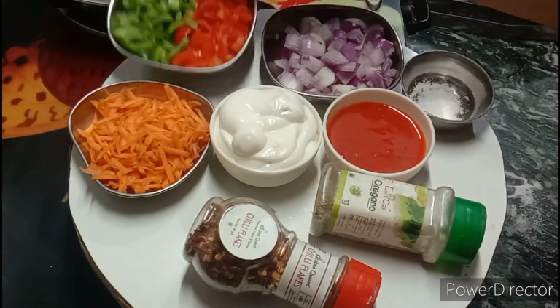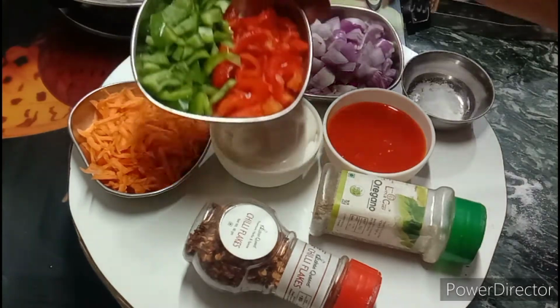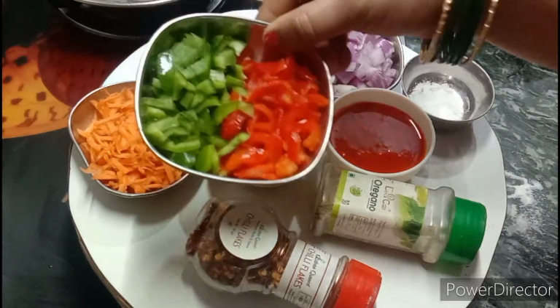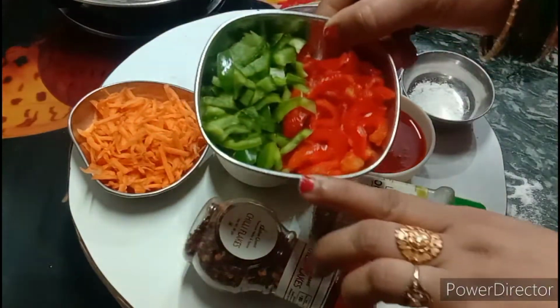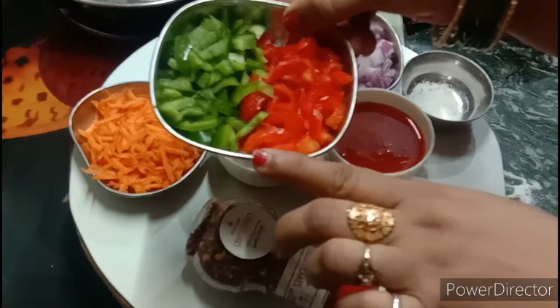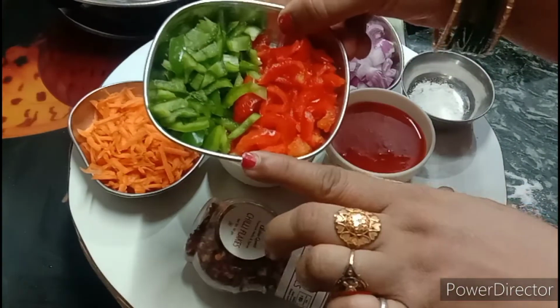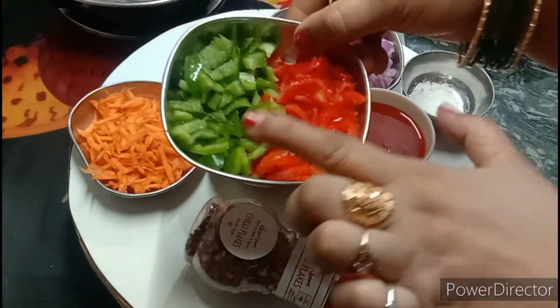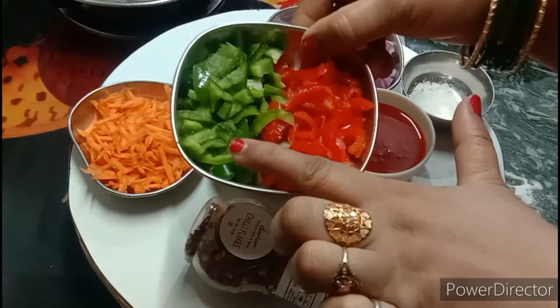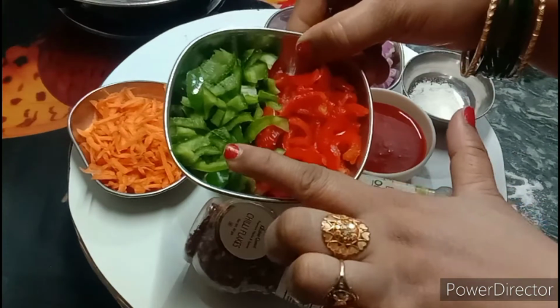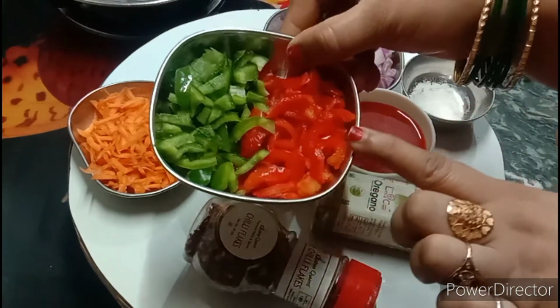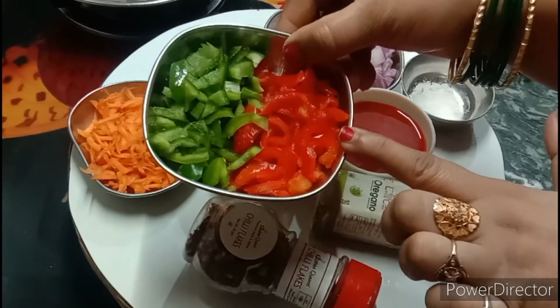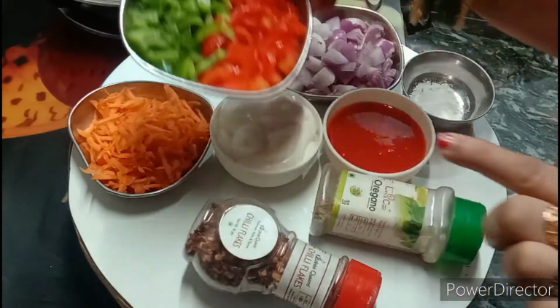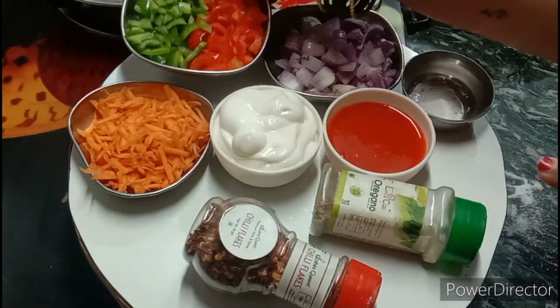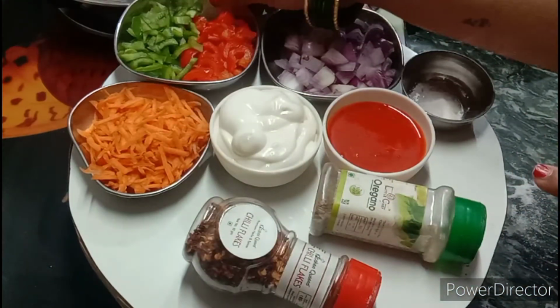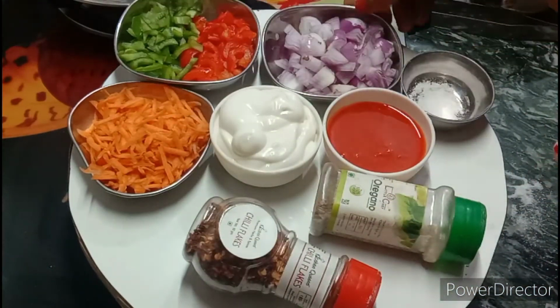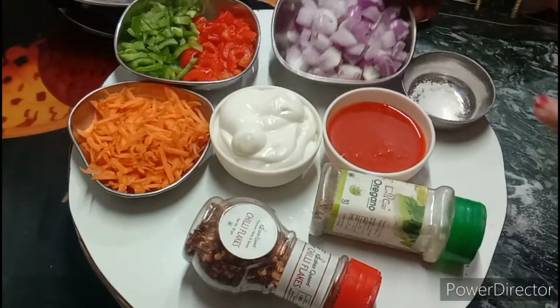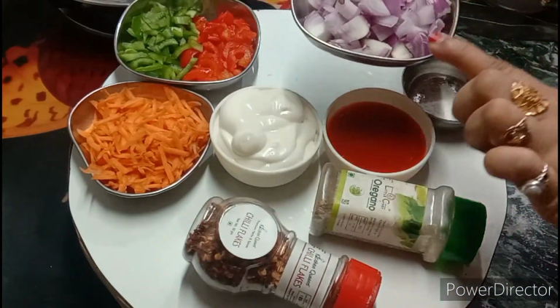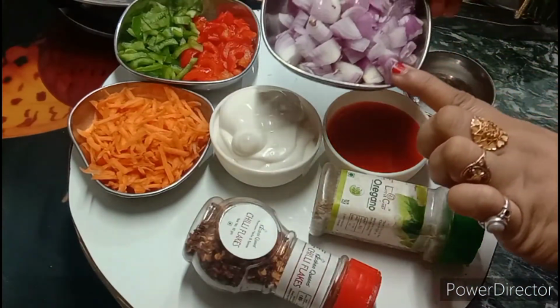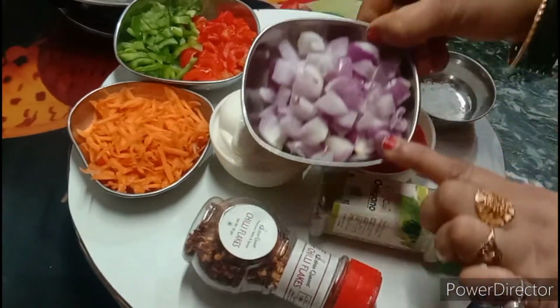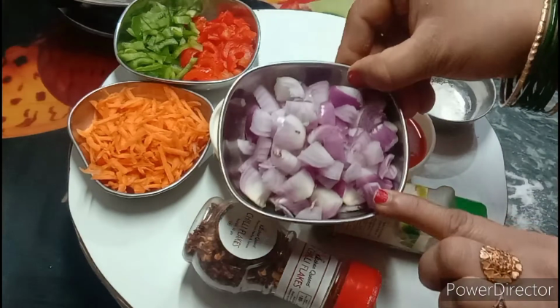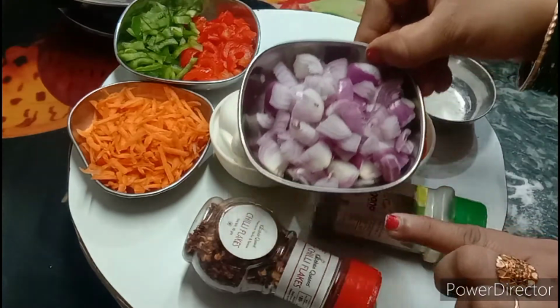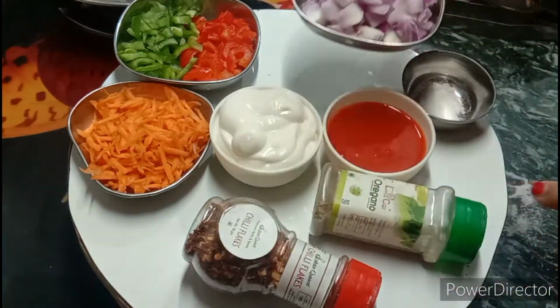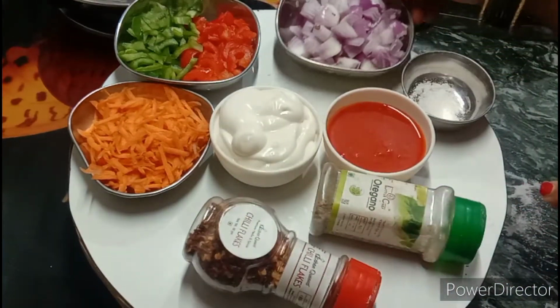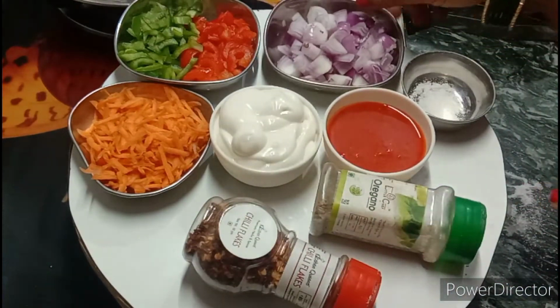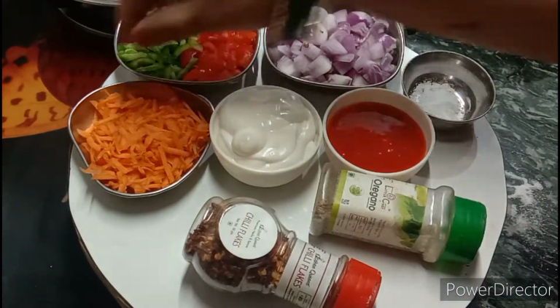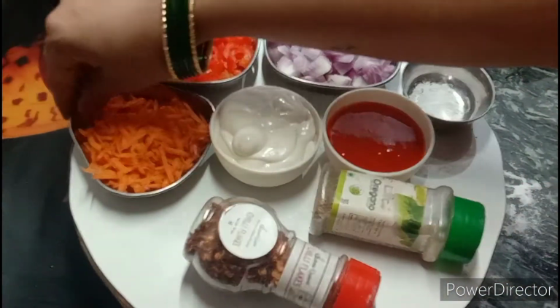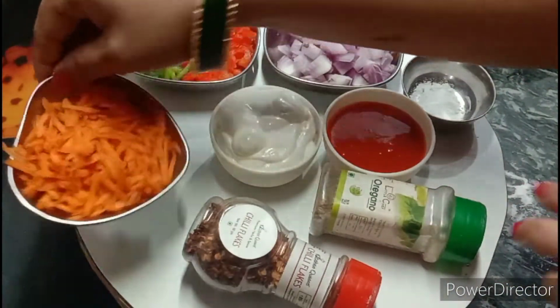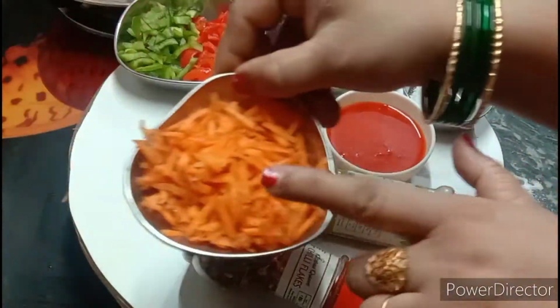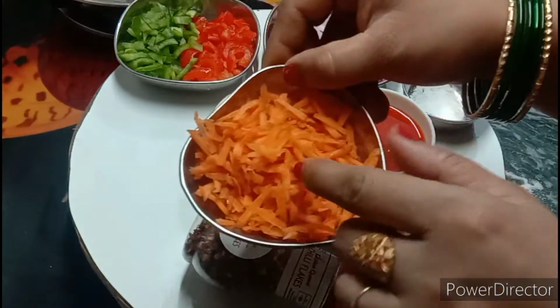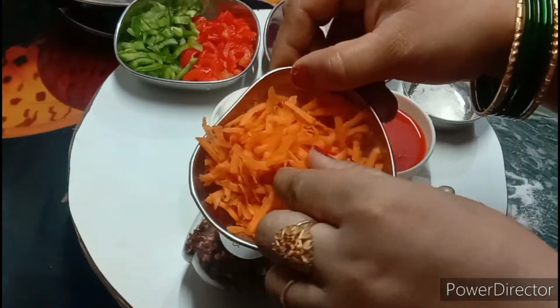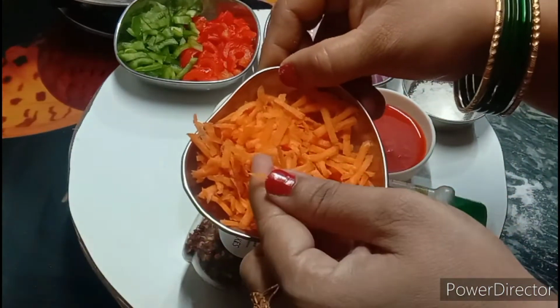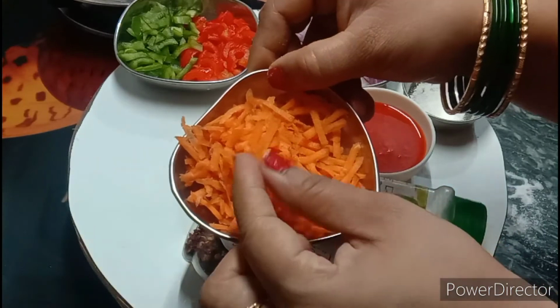Here I have got Hari Simla Mish and Lala Simla Mish. I cut them in small pieces.